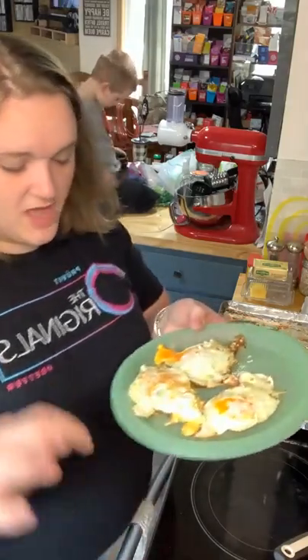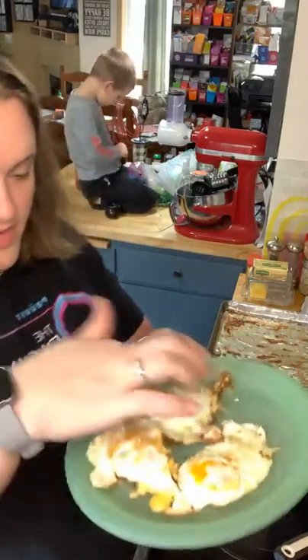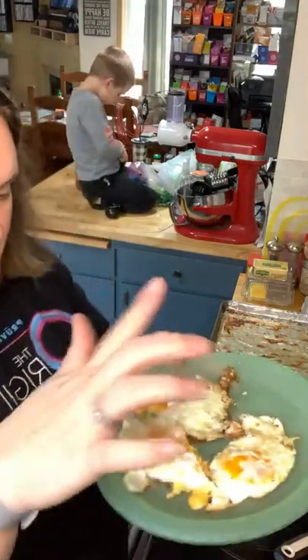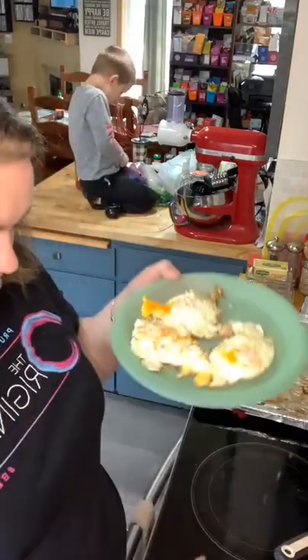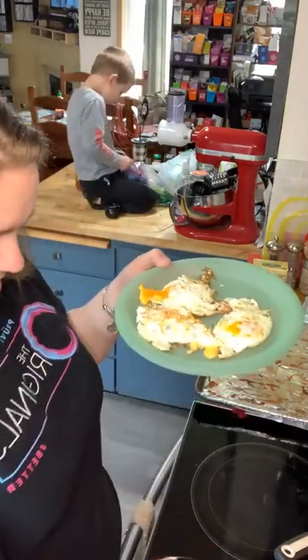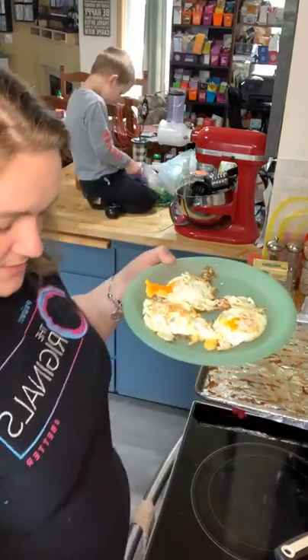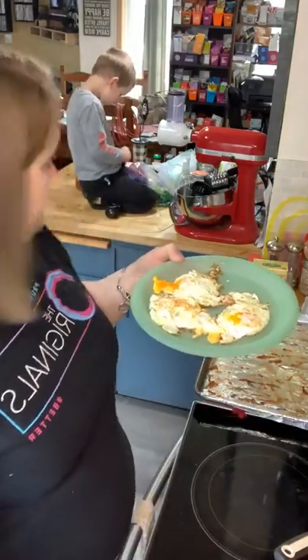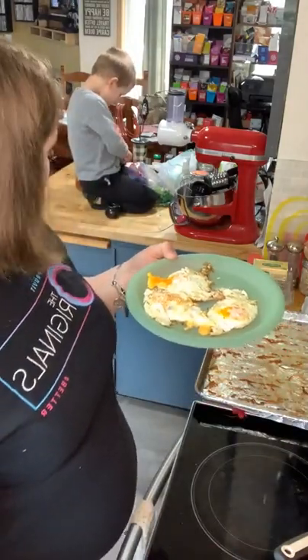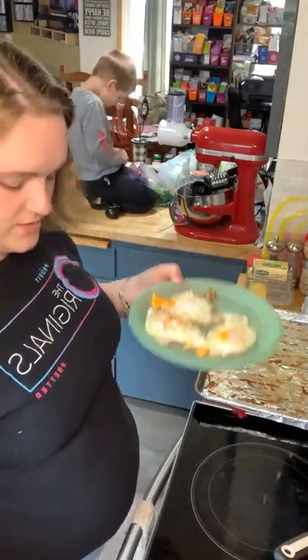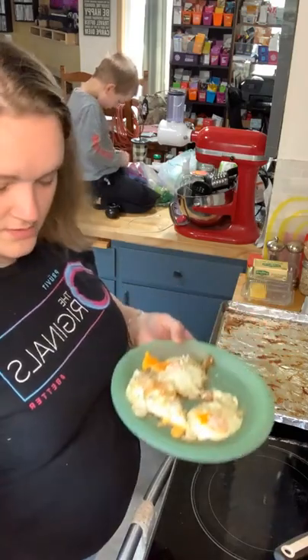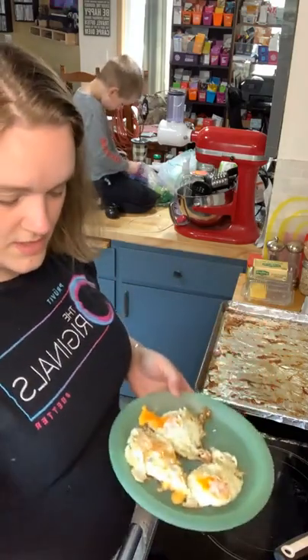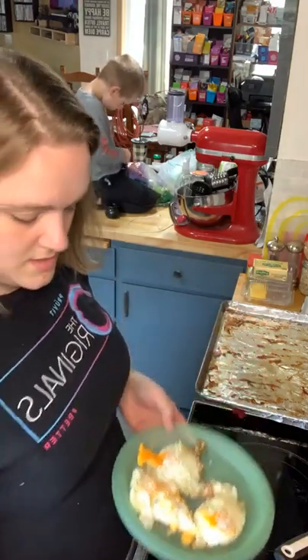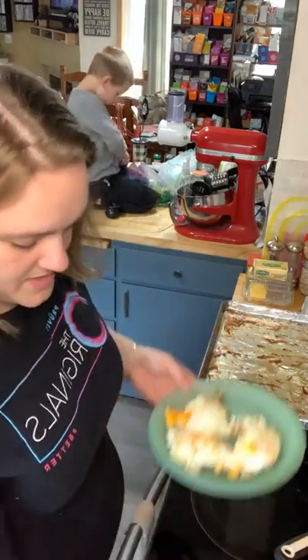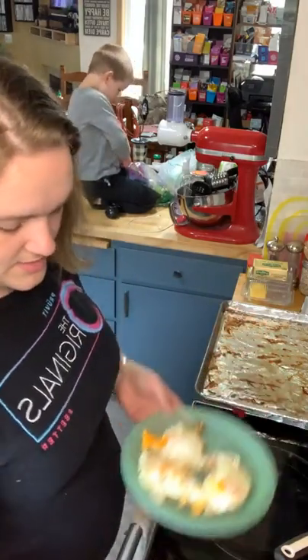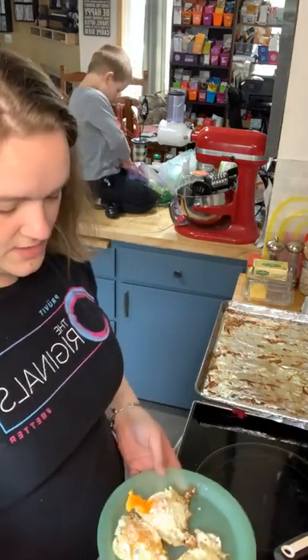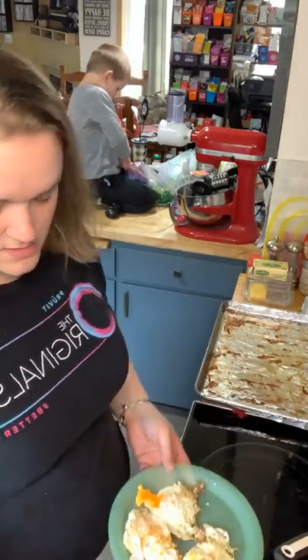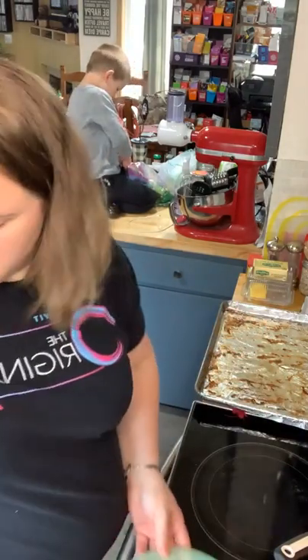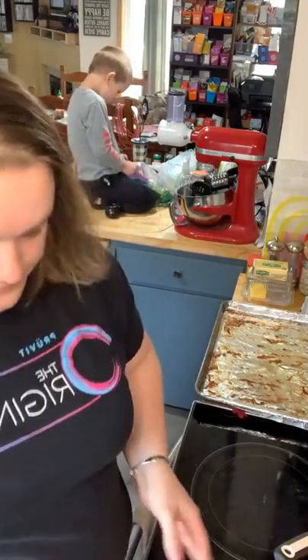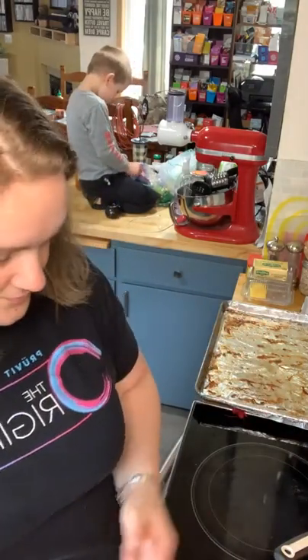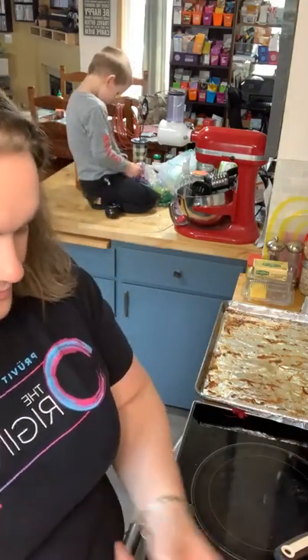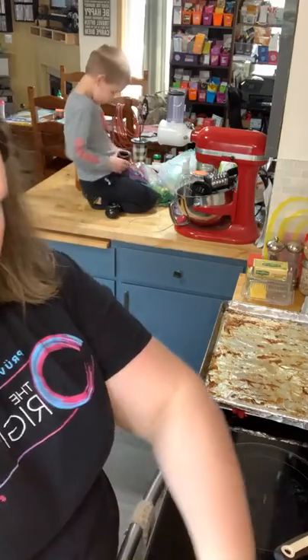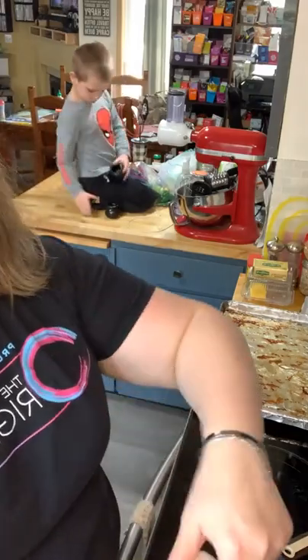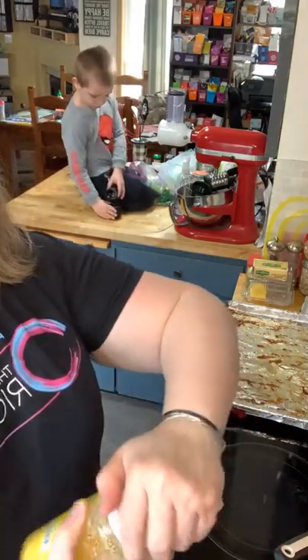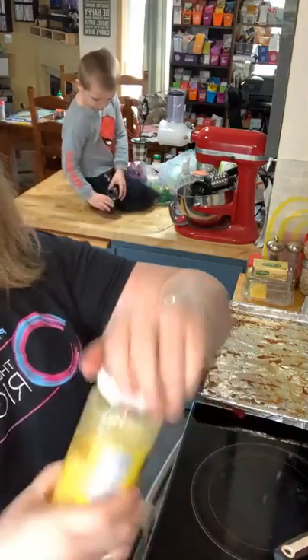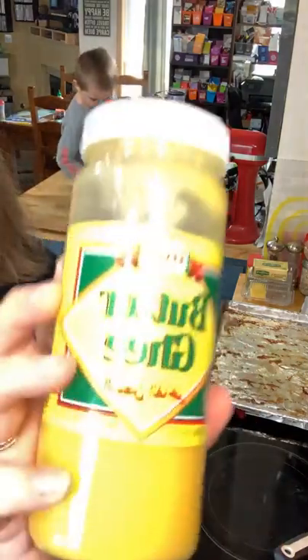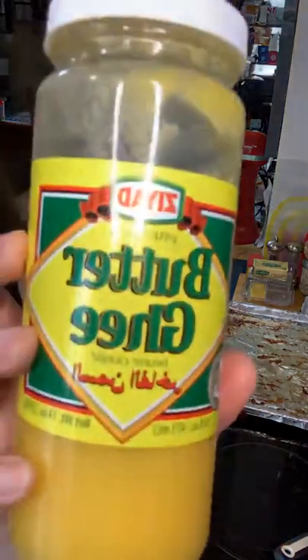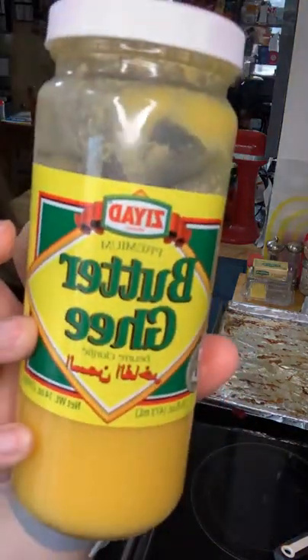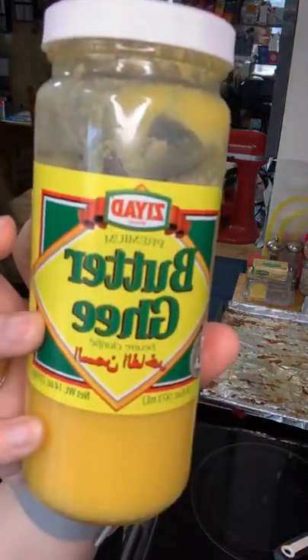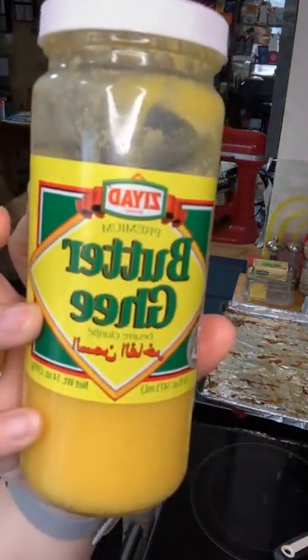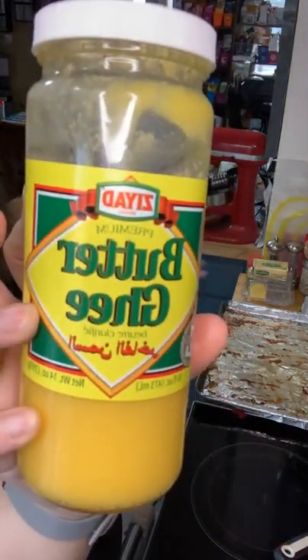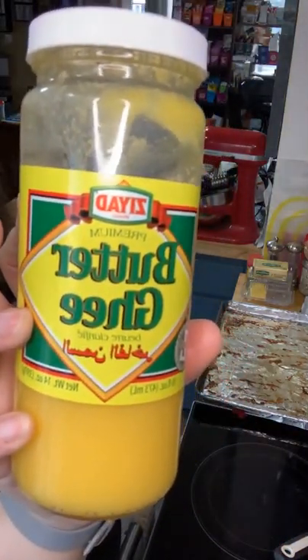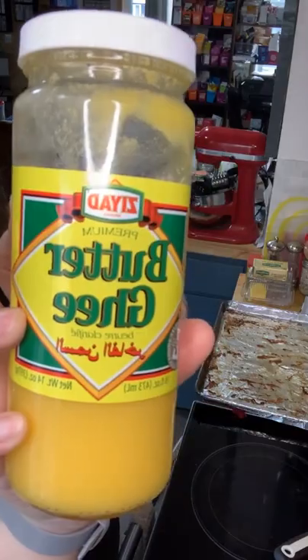So I've got three eggs going. I used ghee butter to sauté in my pan.